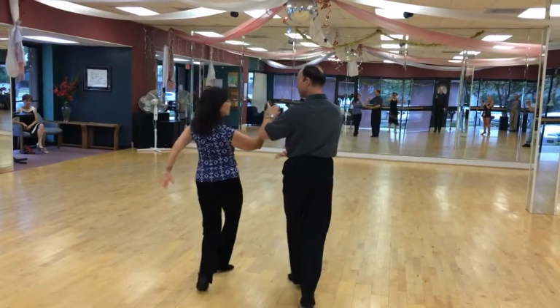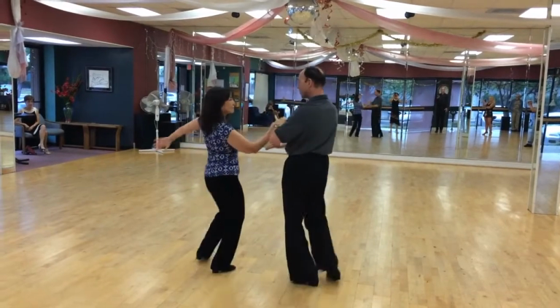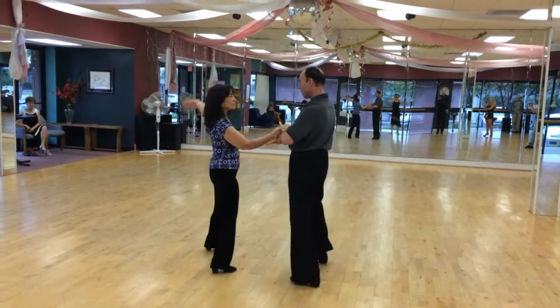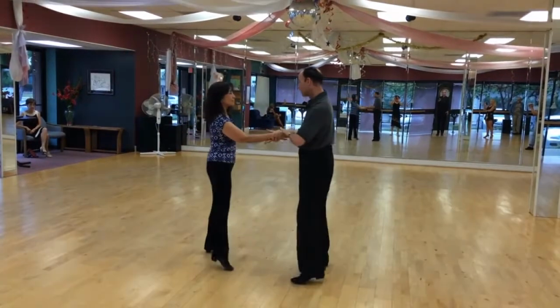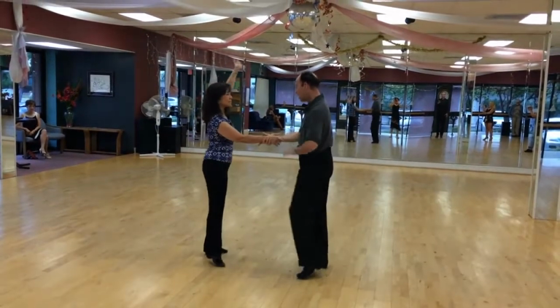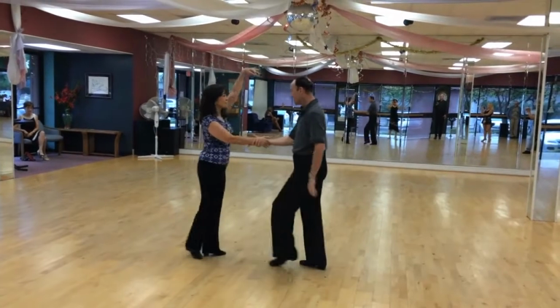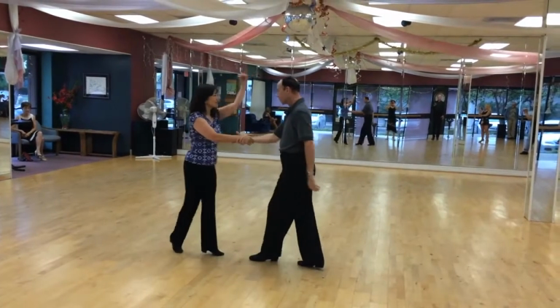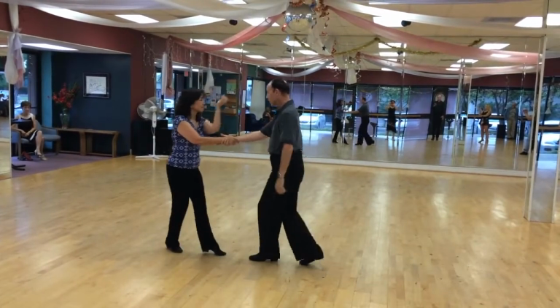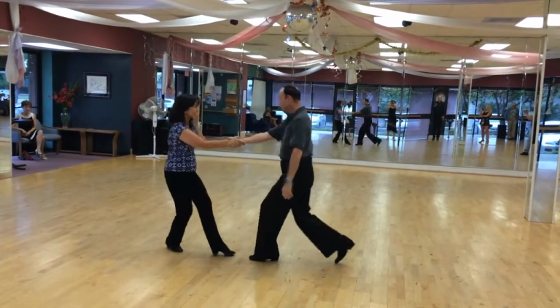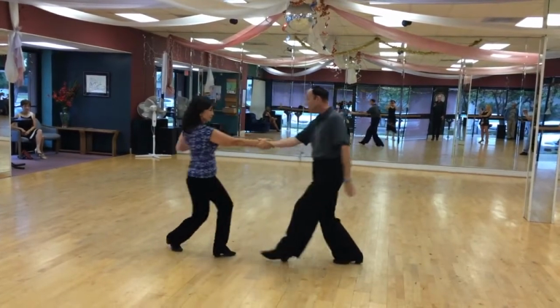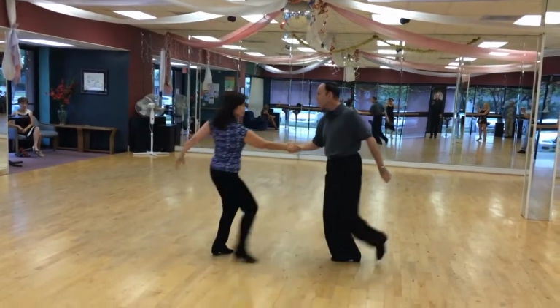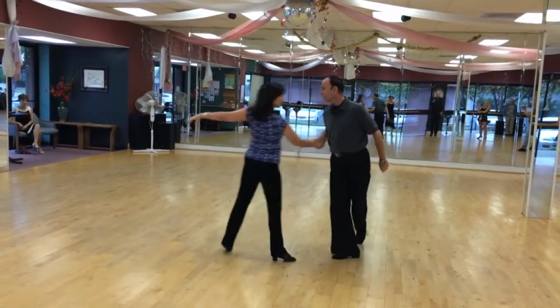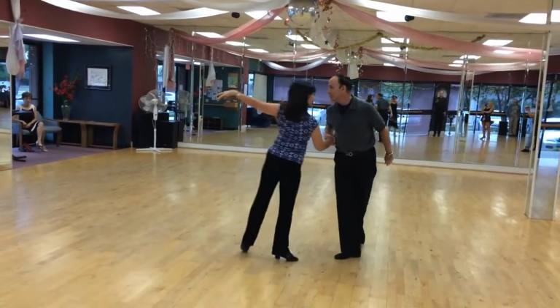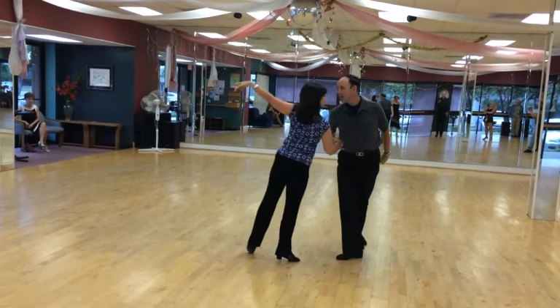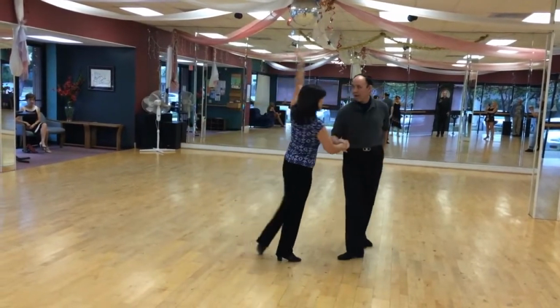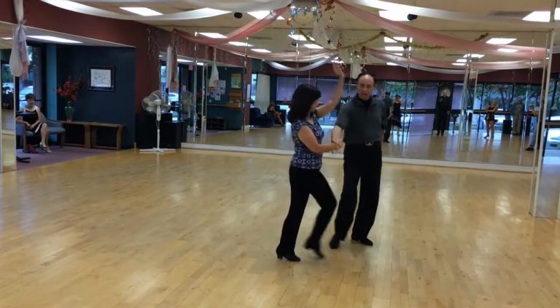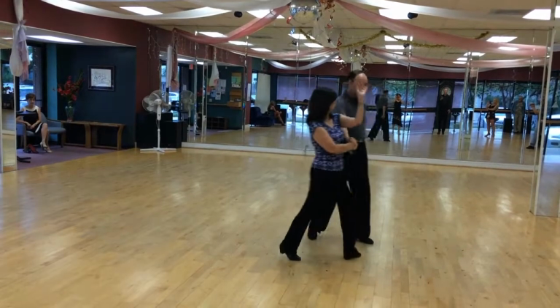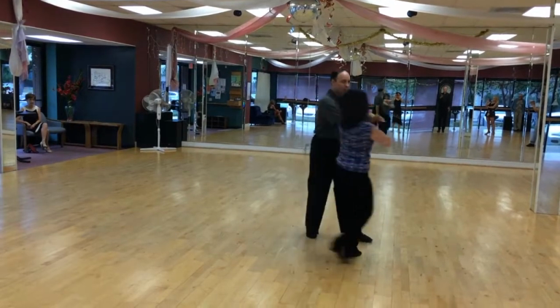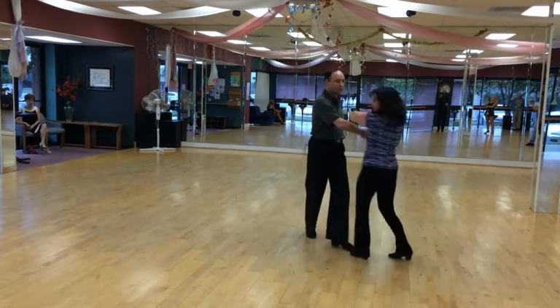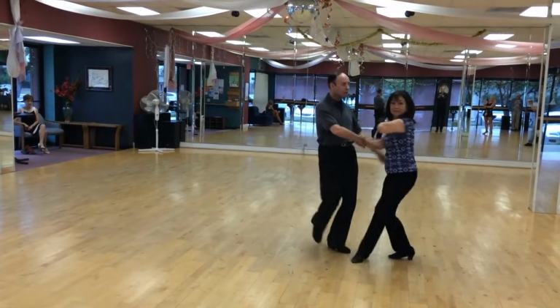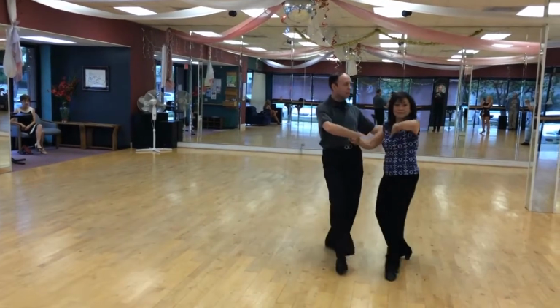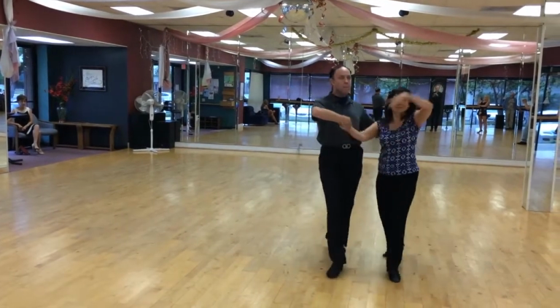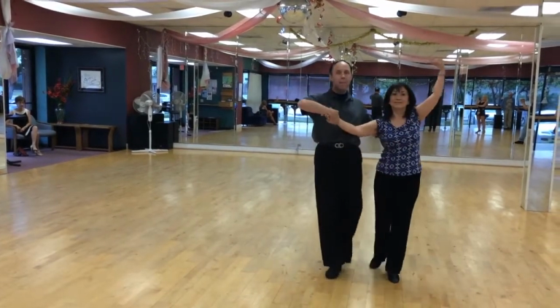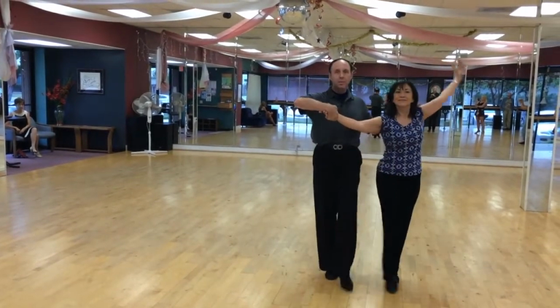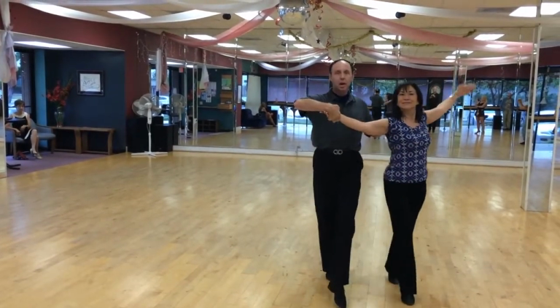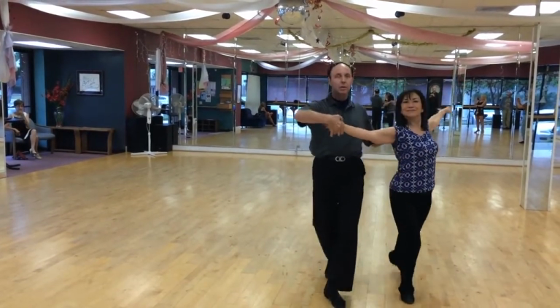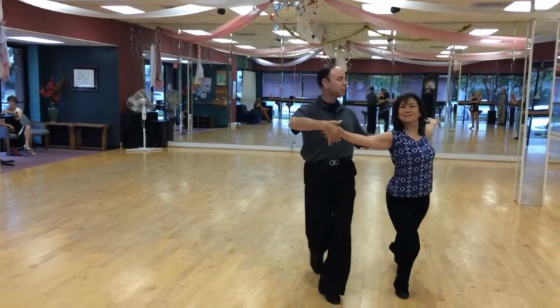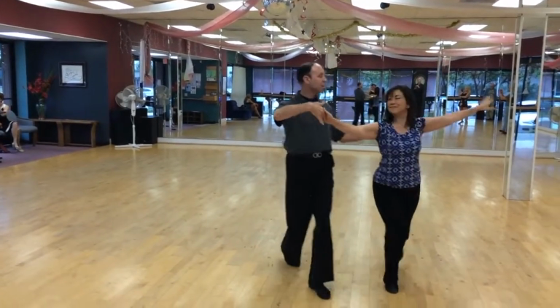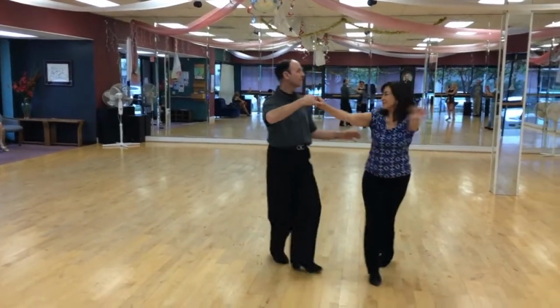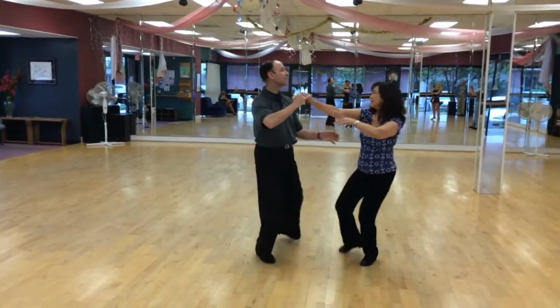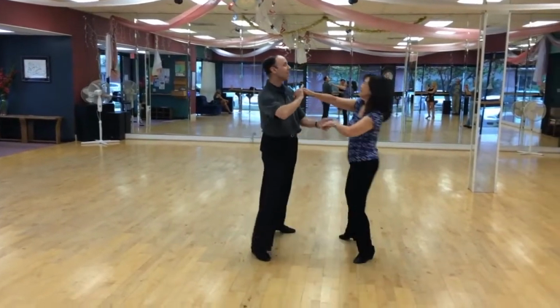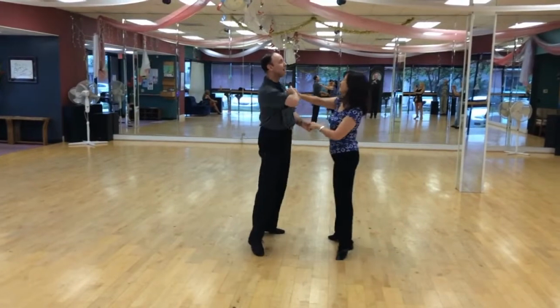You got to right to right. Bring her in at this point, and bring across, and come up.